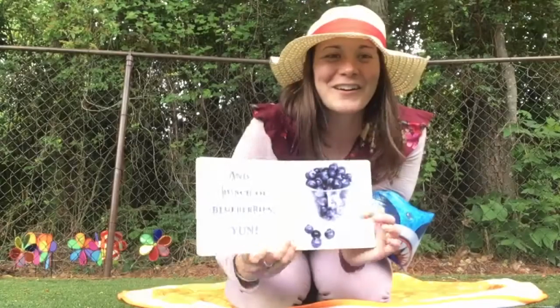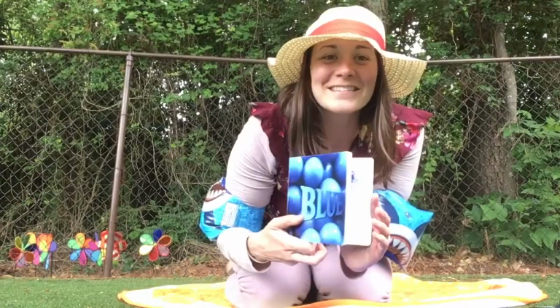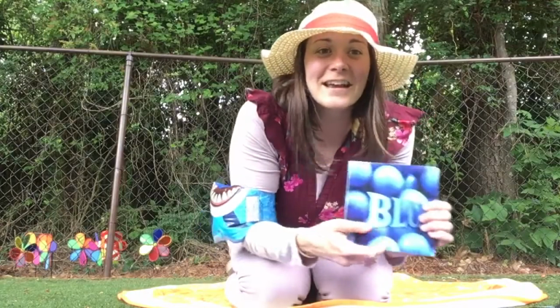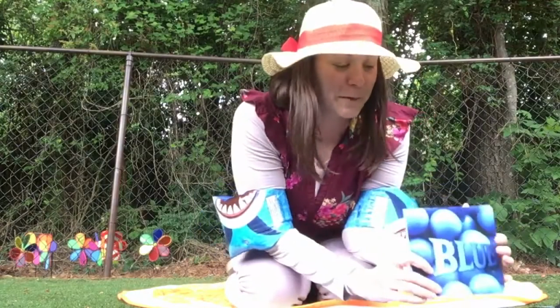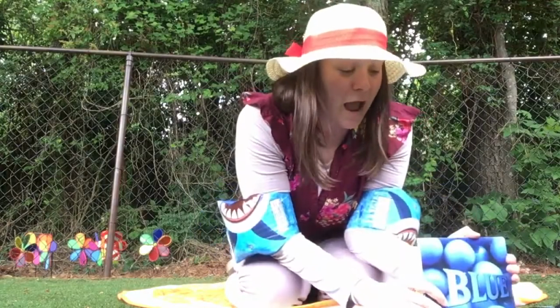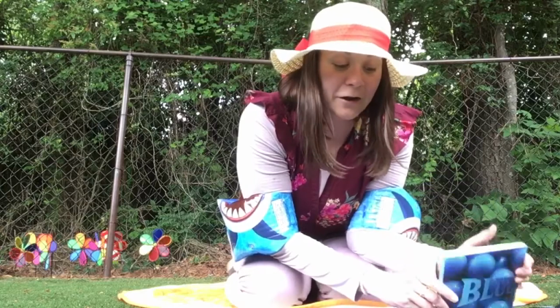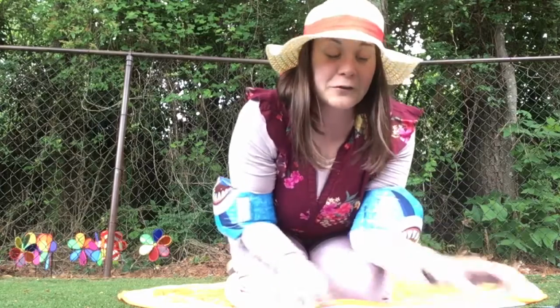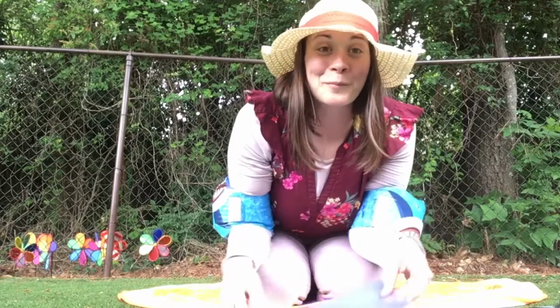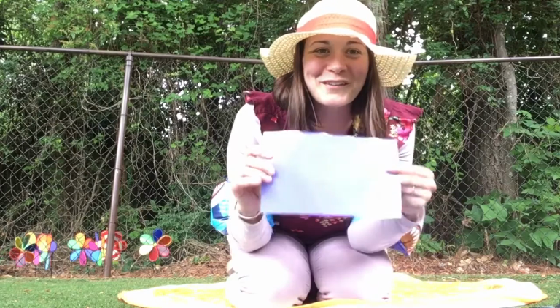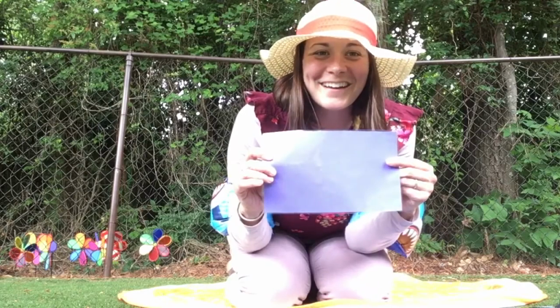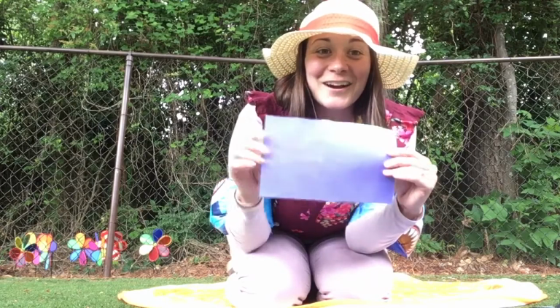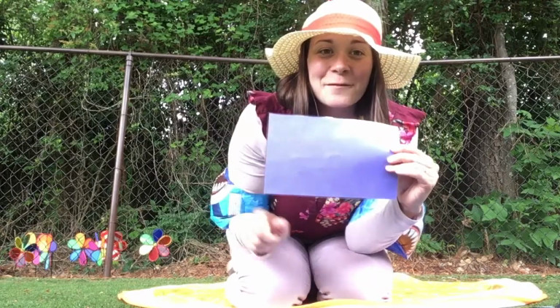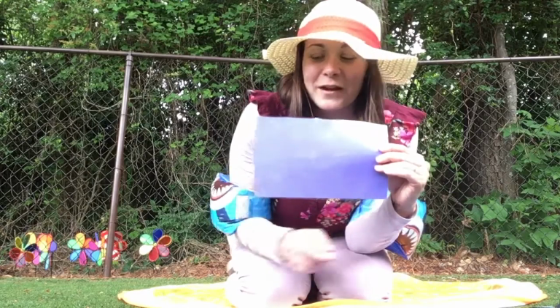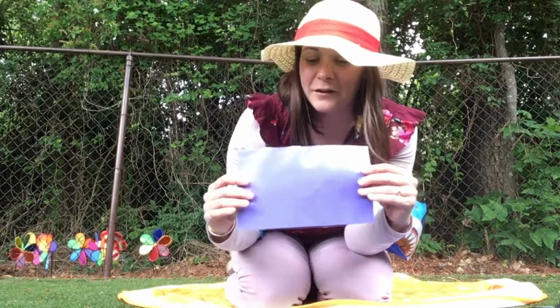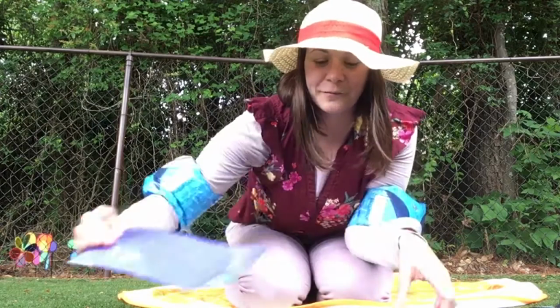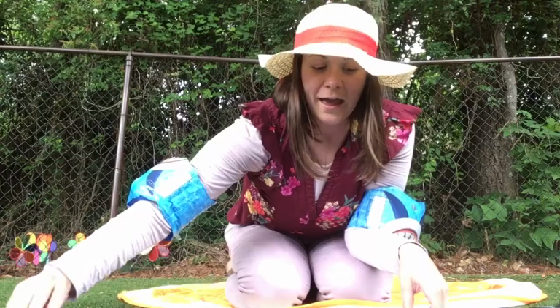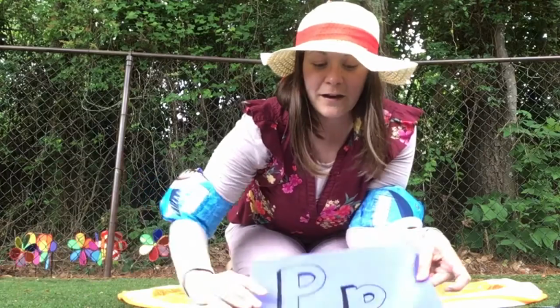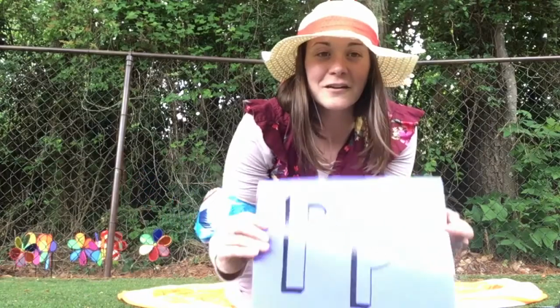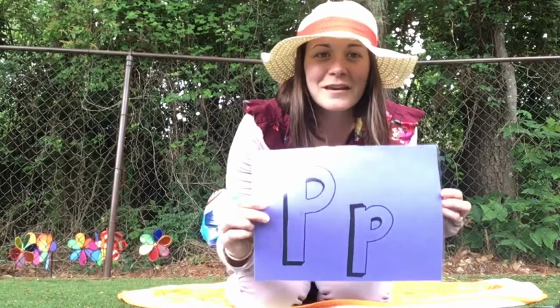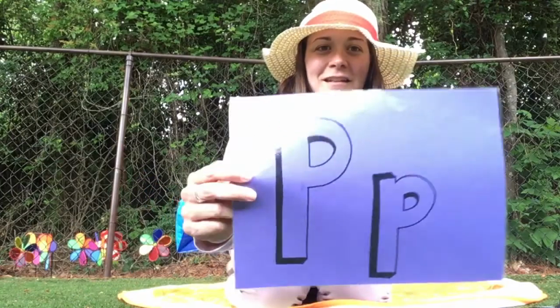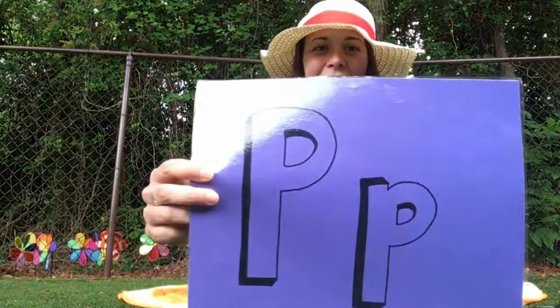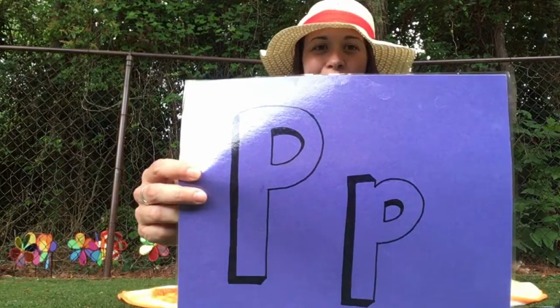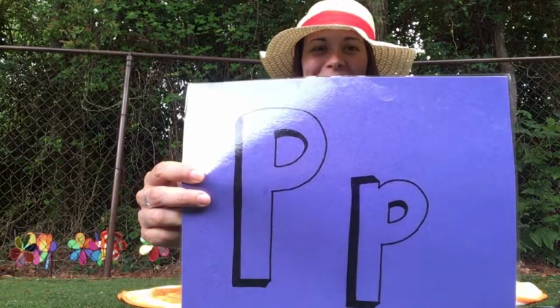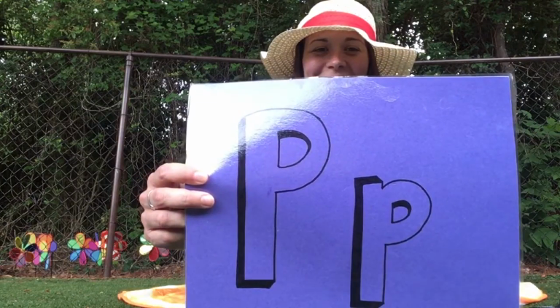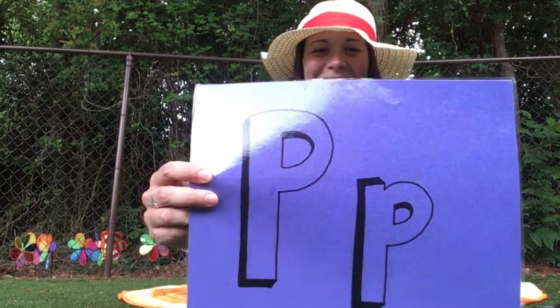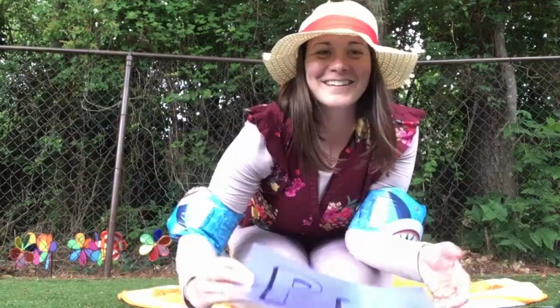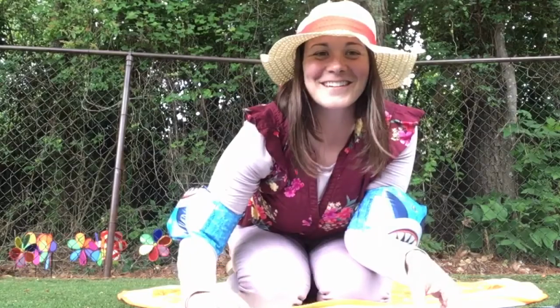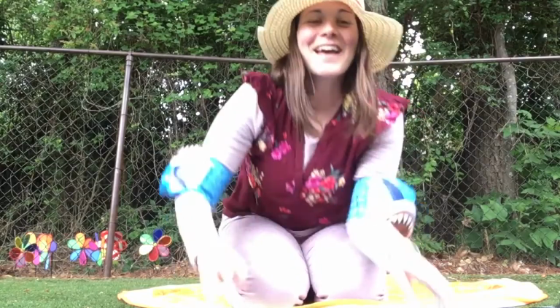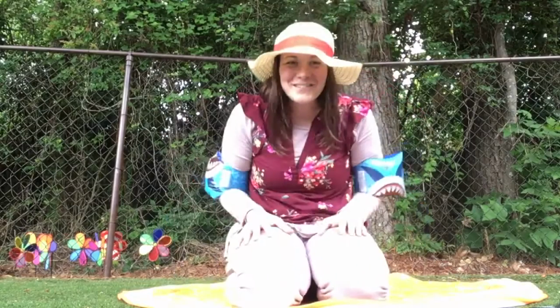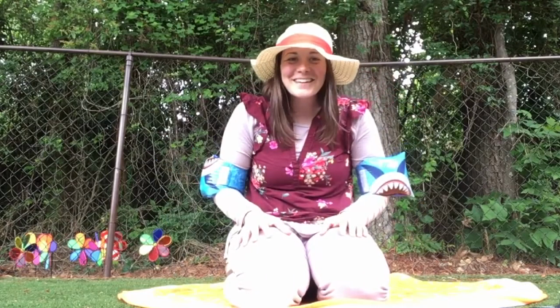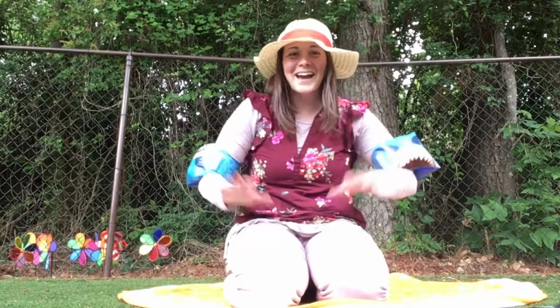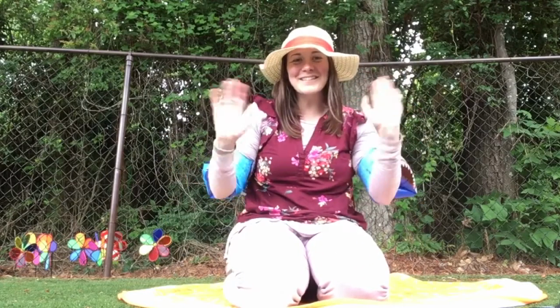Great listening today, guys. Remember, our color's blue, our shape is rectangle, and our letter this week is the letter P. Great job, thanks for listening. Have a great day!